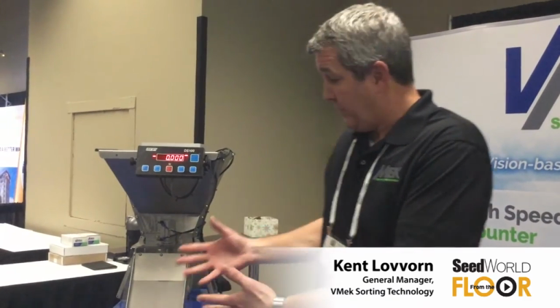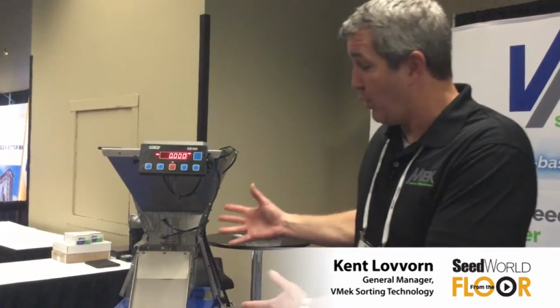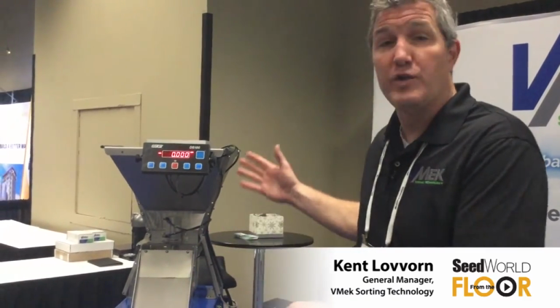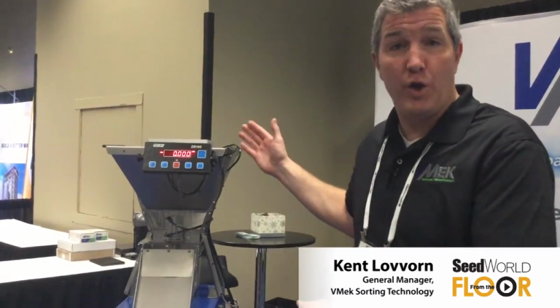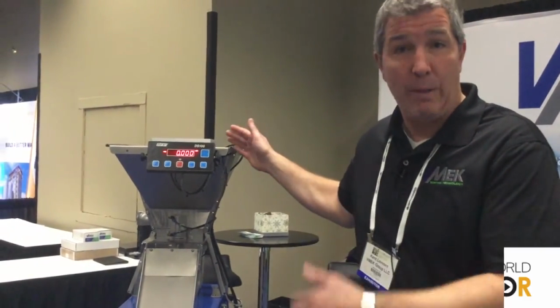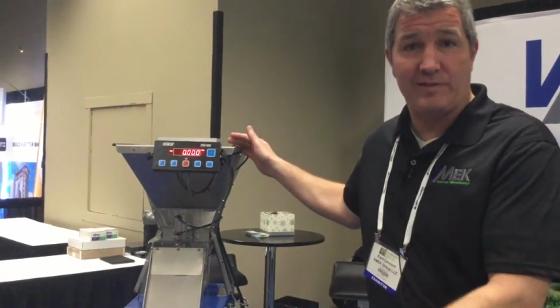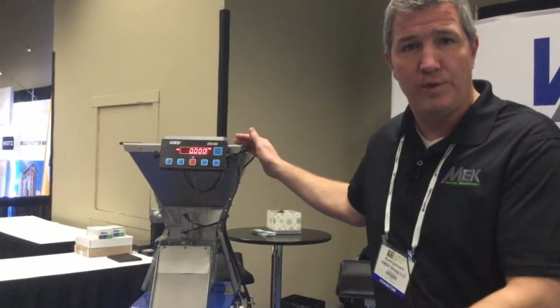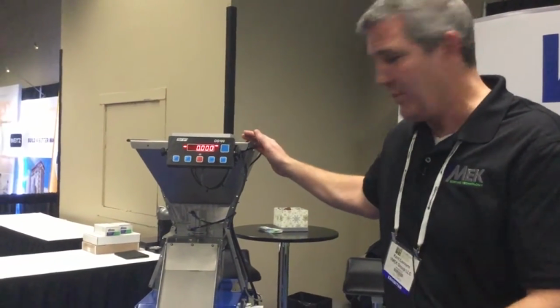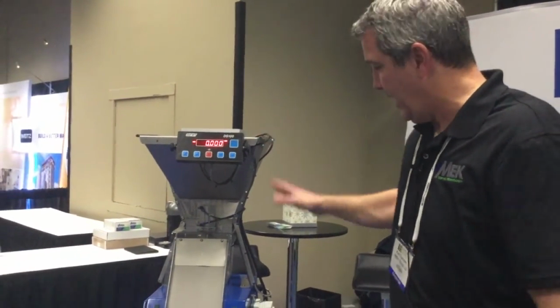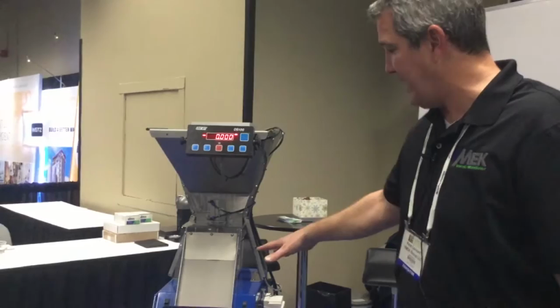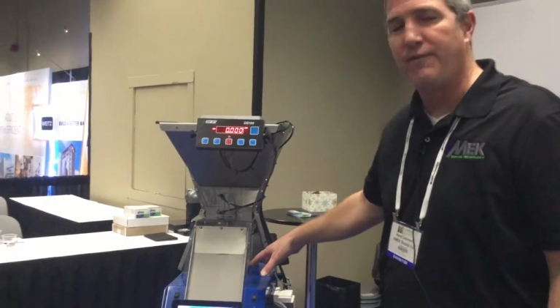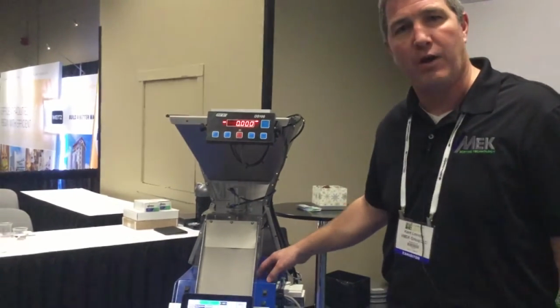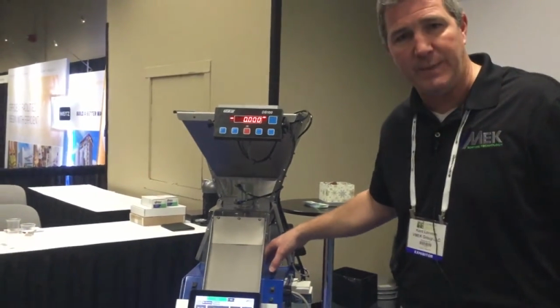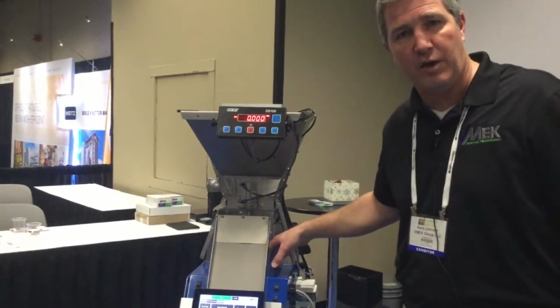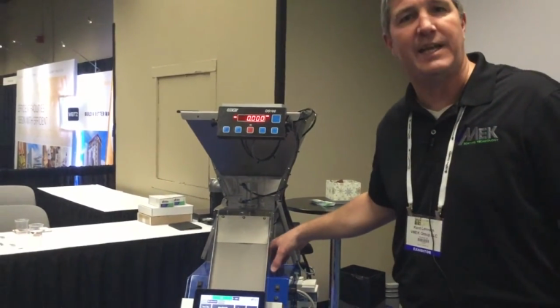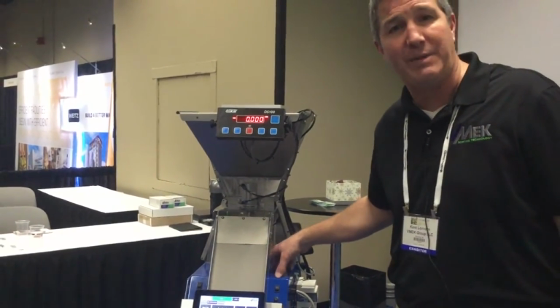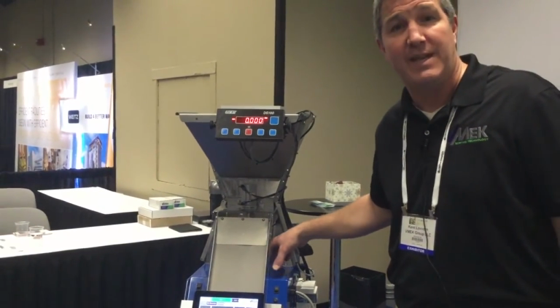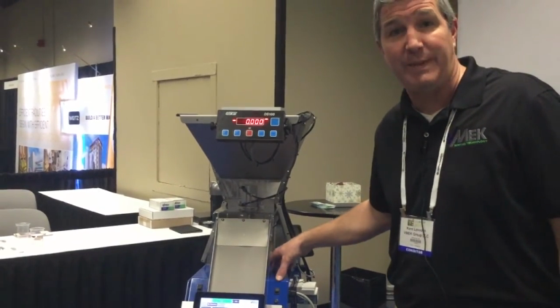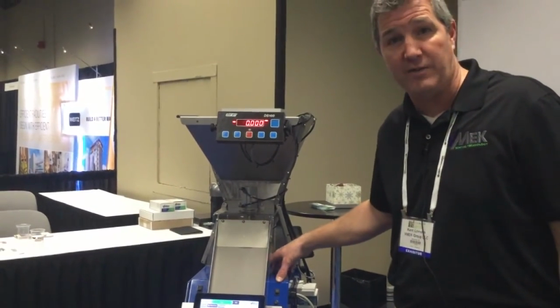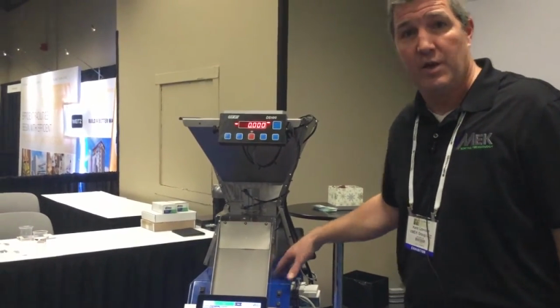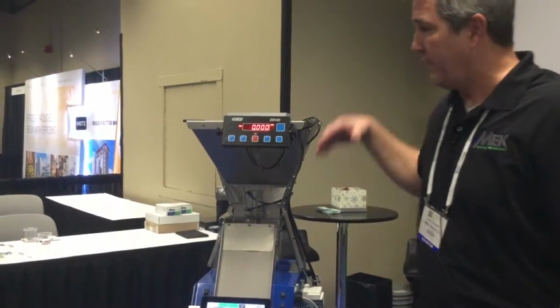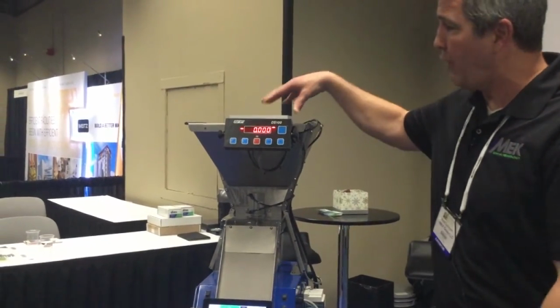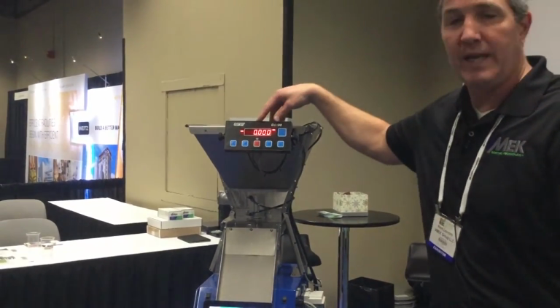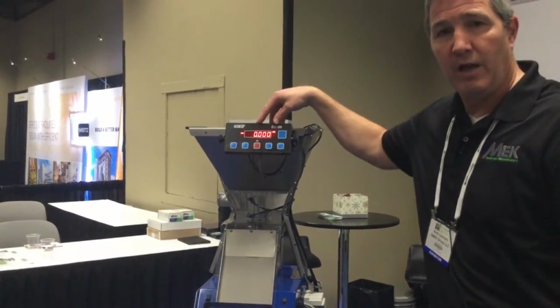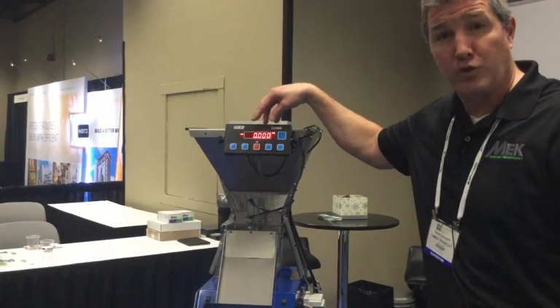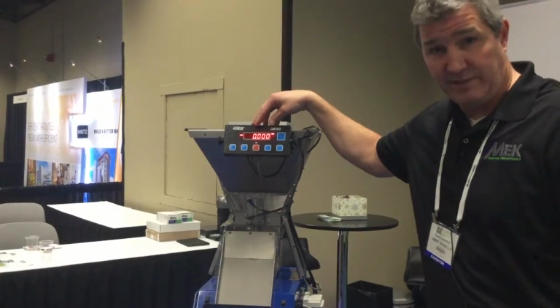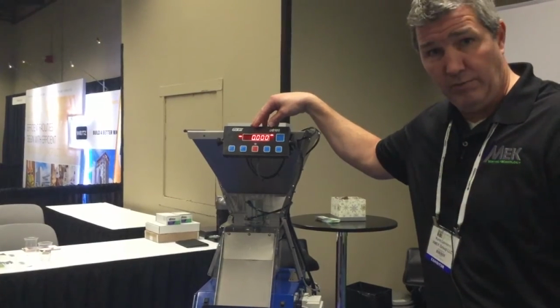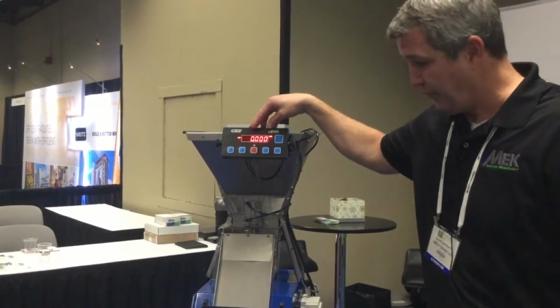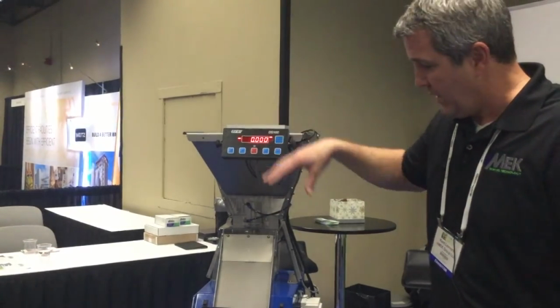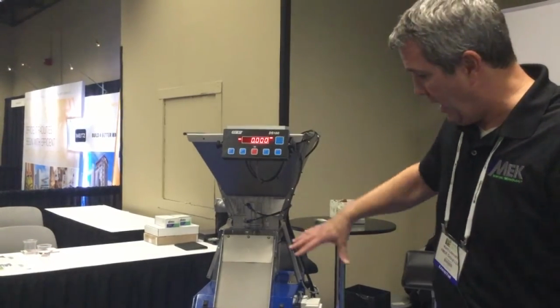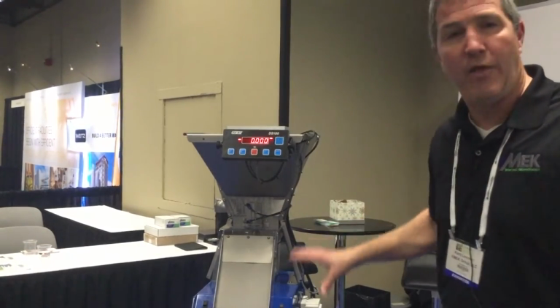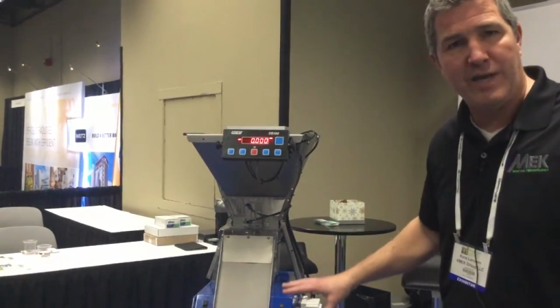This year we're introducing our new count per pound solution. It's based off of our existing Abacus high-speed counter with an integrated legal-for-trade scale and other automation.